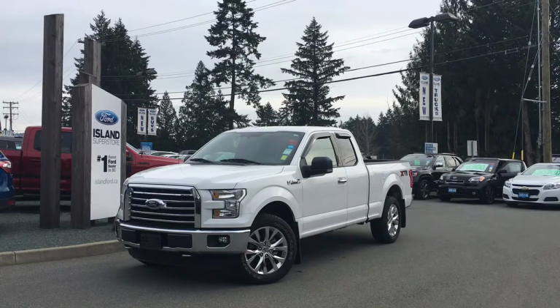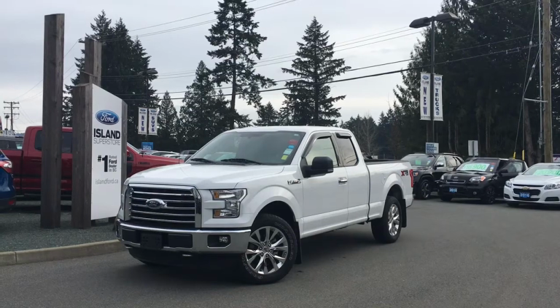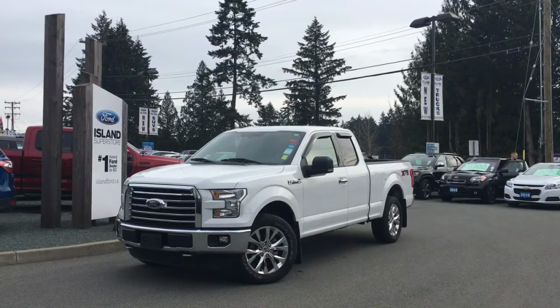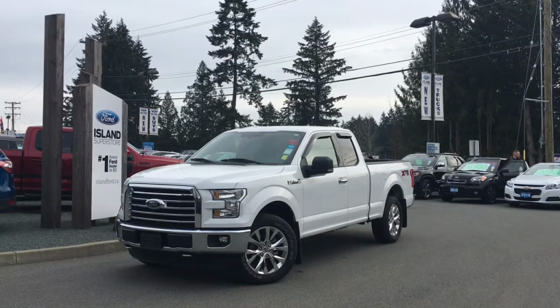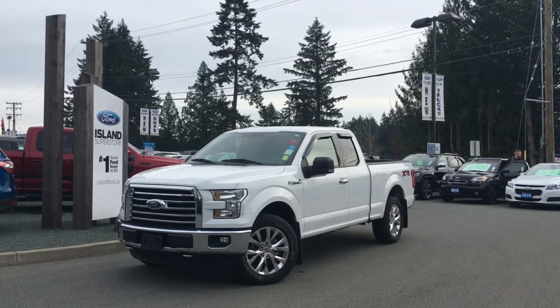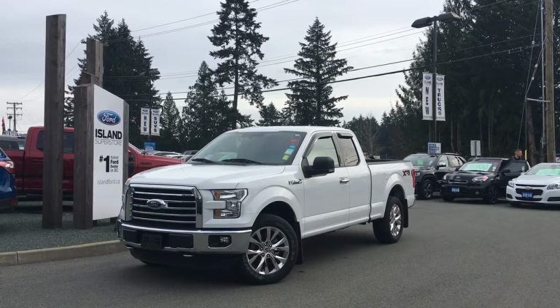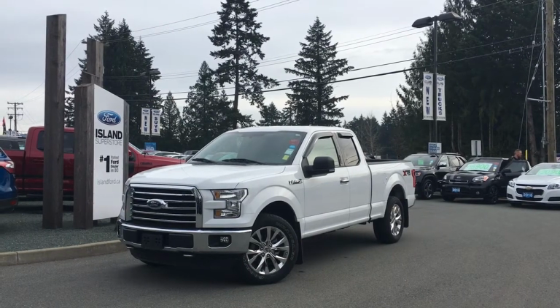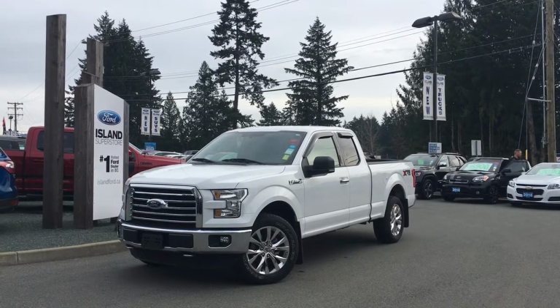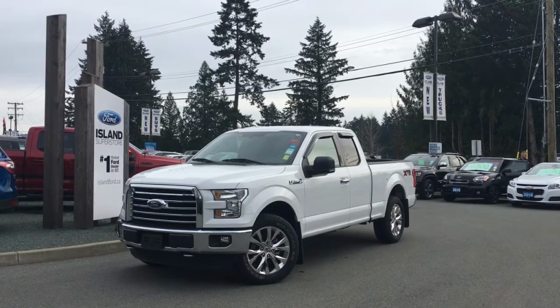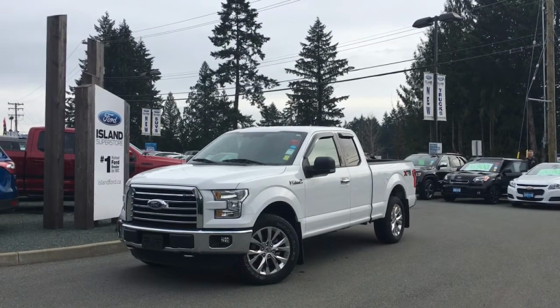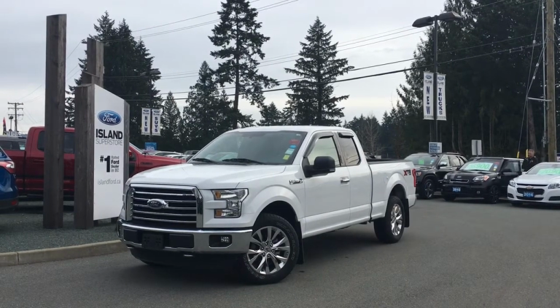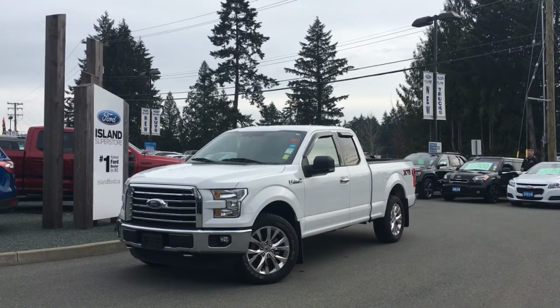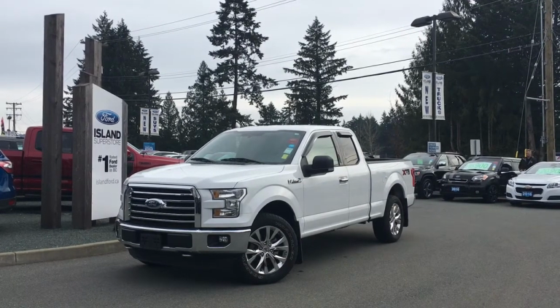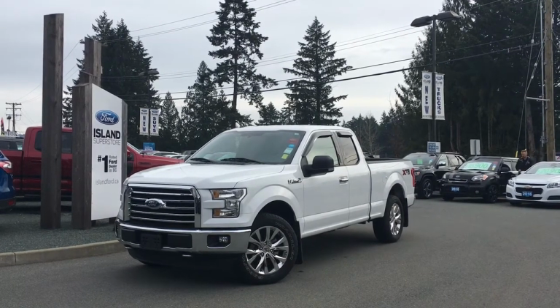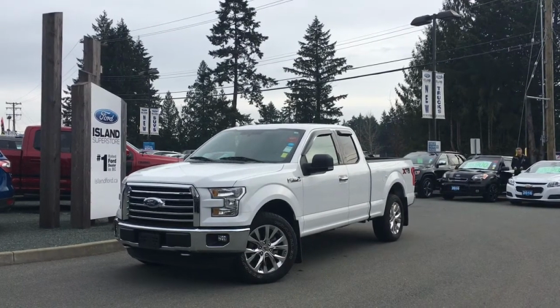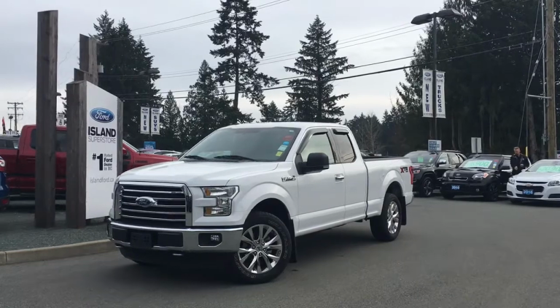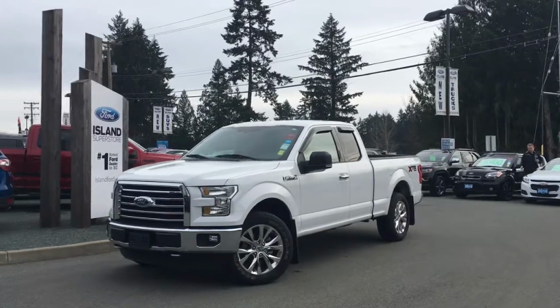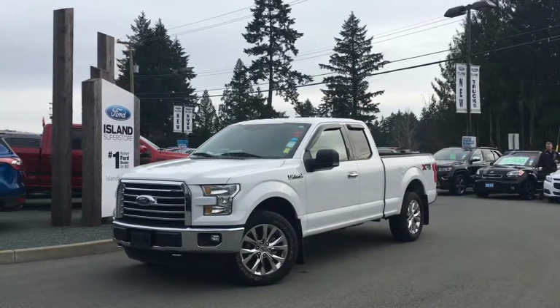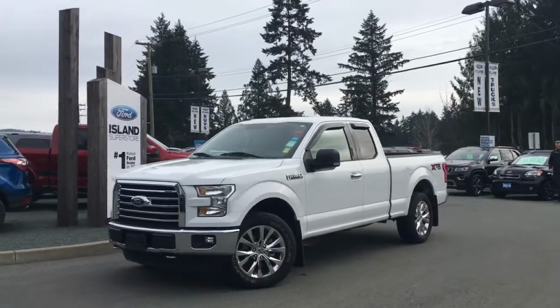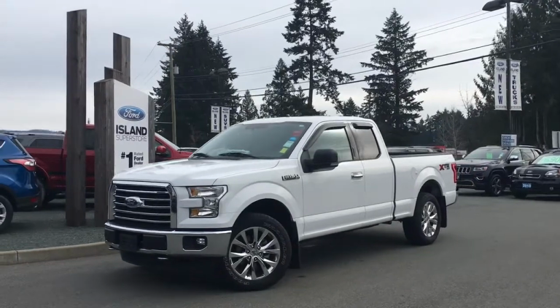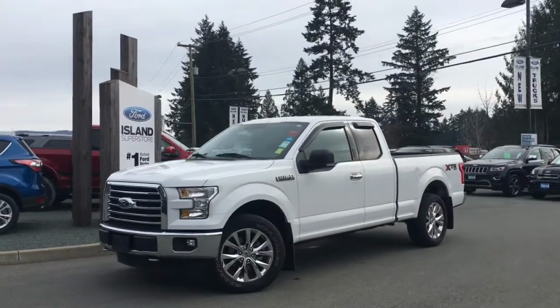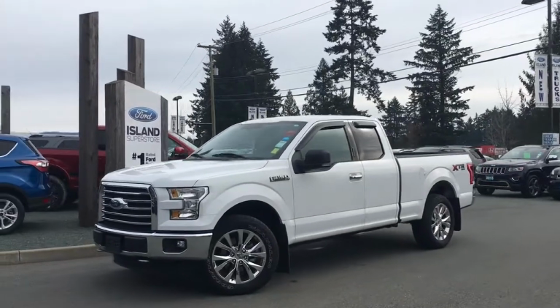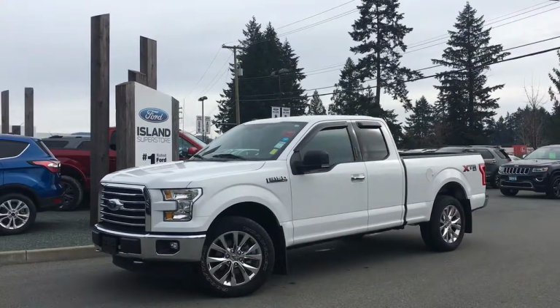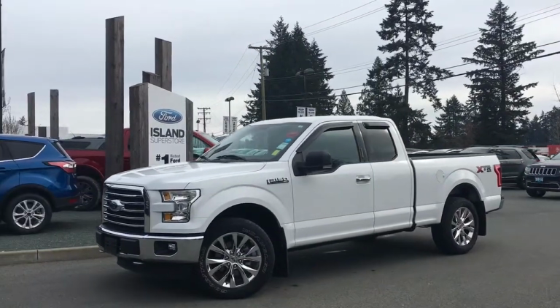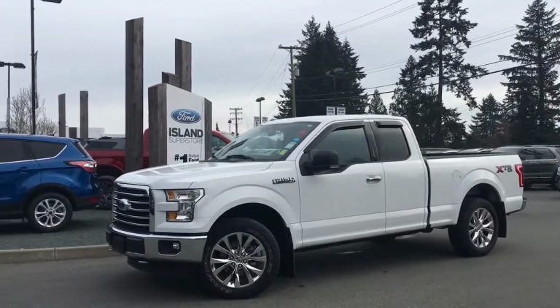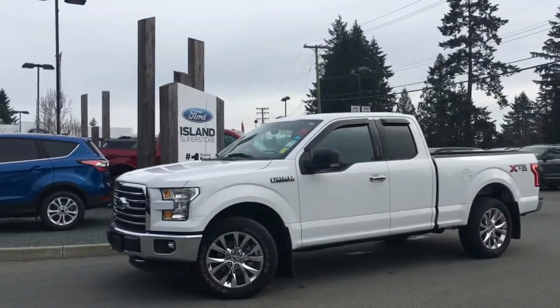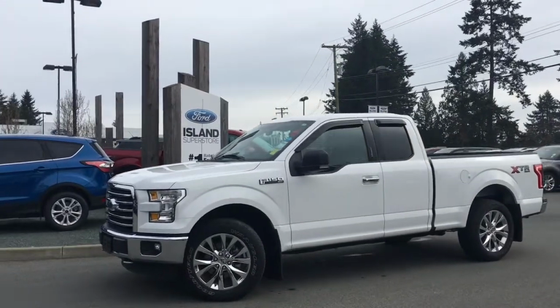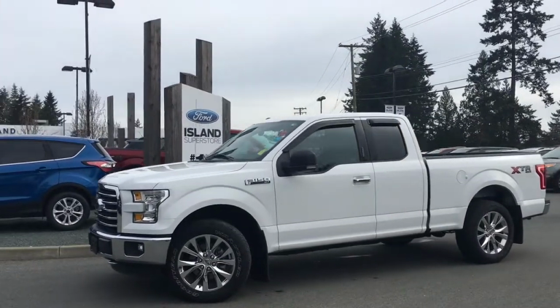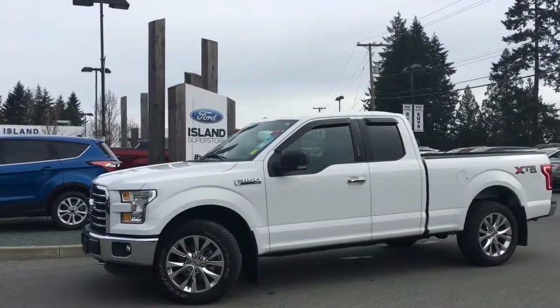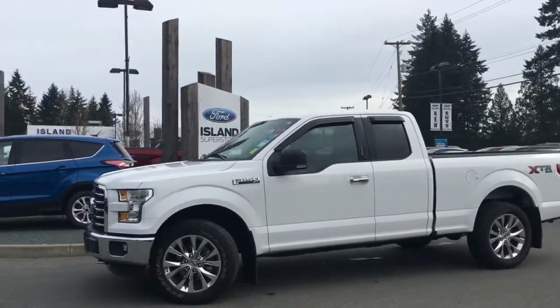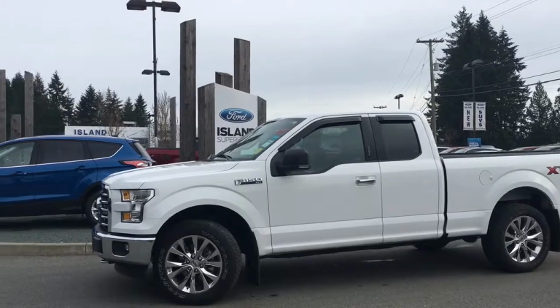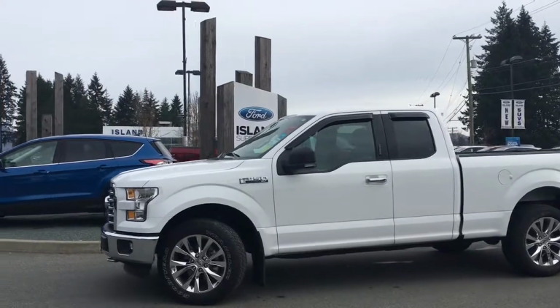Thanks for joining us today at Island Ford Superstore, located on North Cross Road in Duncan, BC, off the Trans-Canada Highway. We're in the Cowichan Valley on Vancouver Island. Today we're looking at a 2016 F-150 XLT in Oxford White.